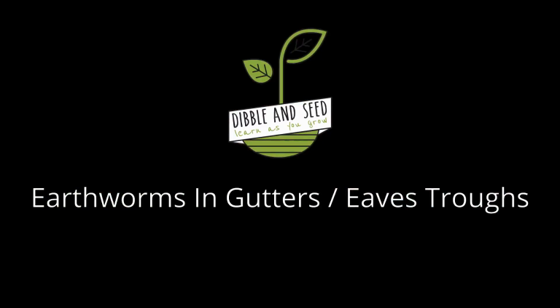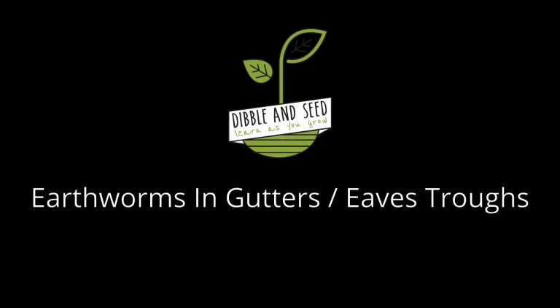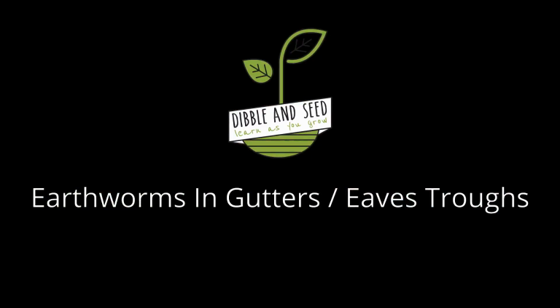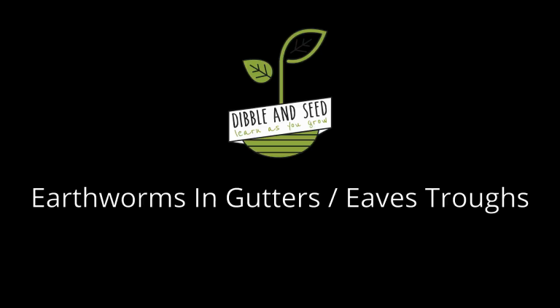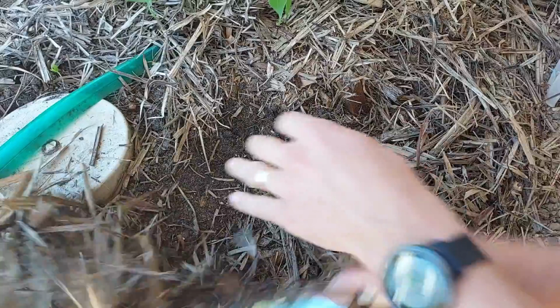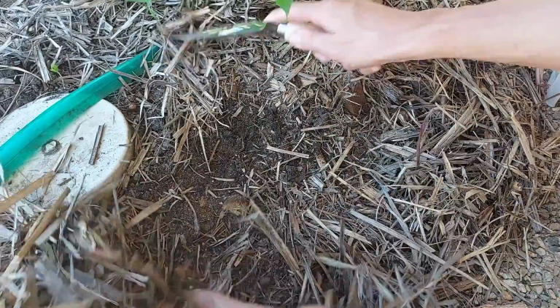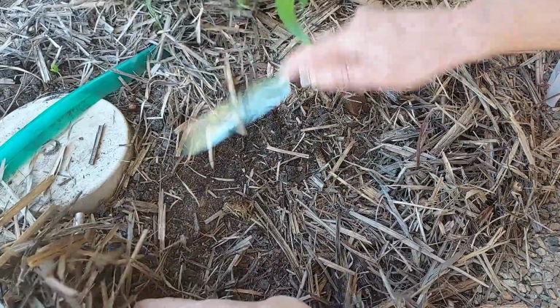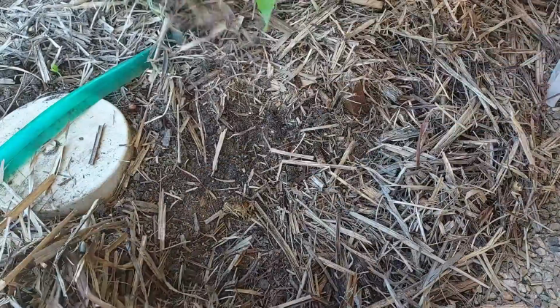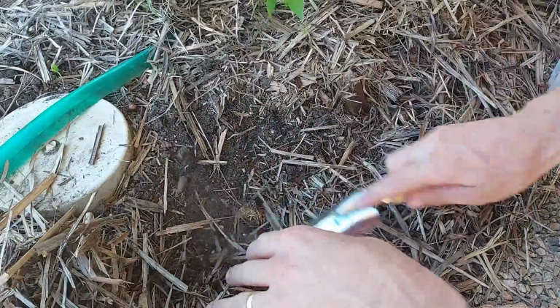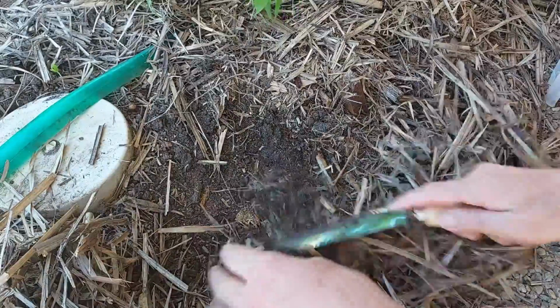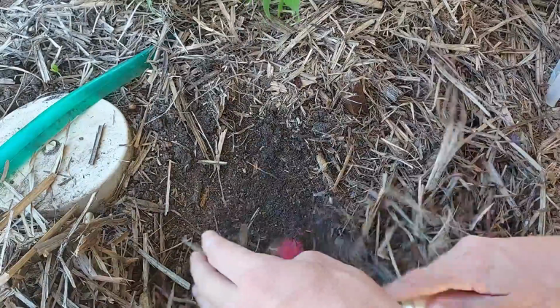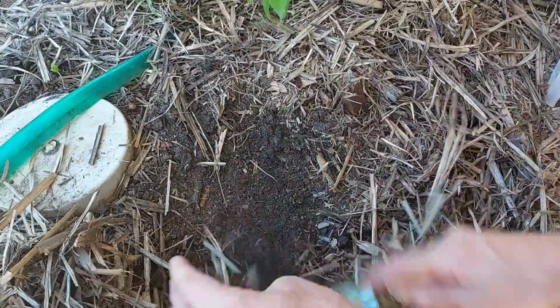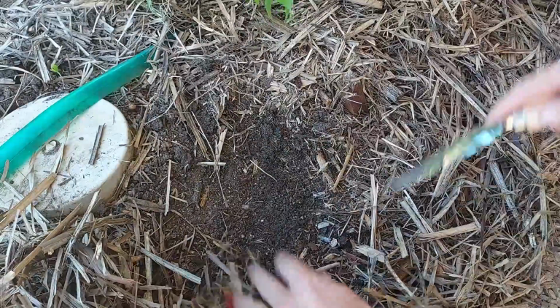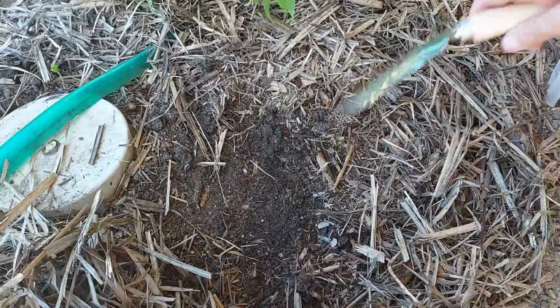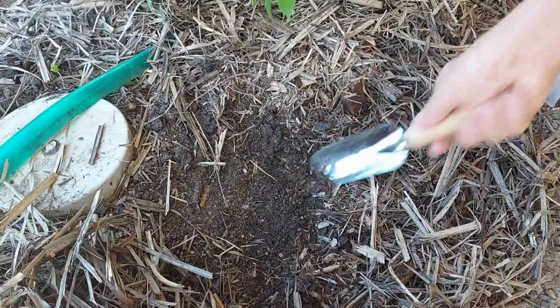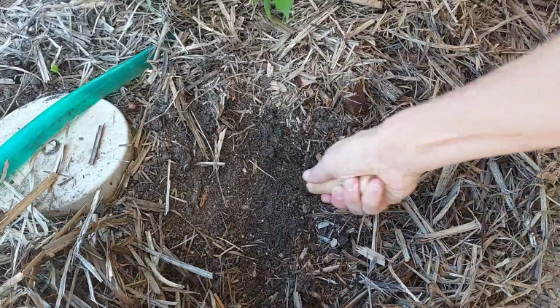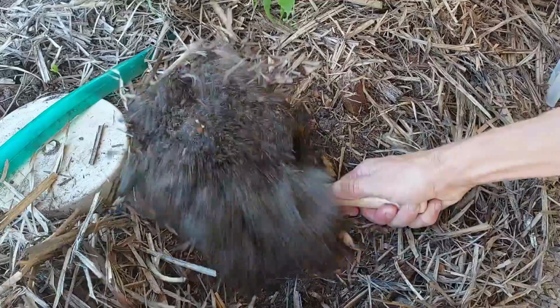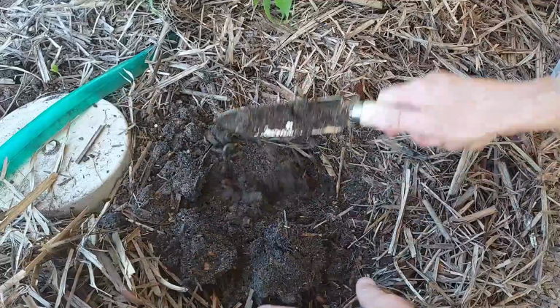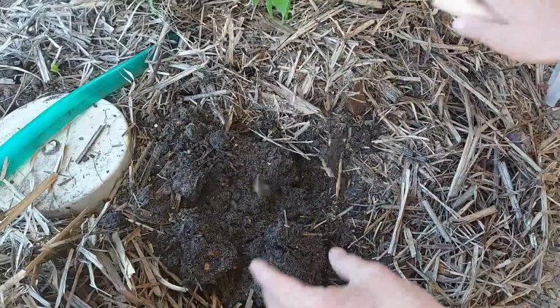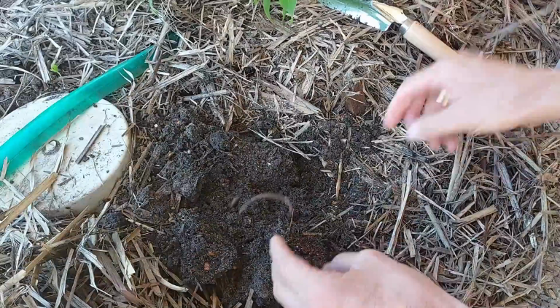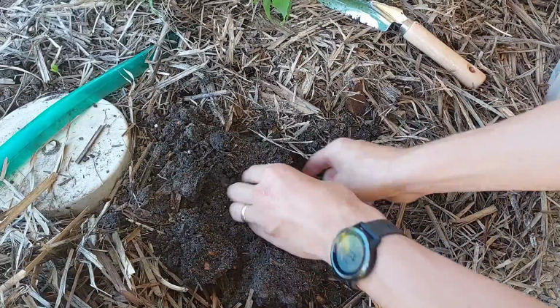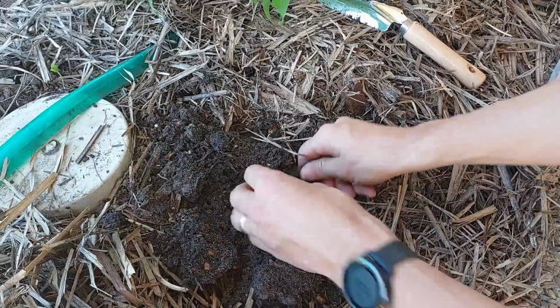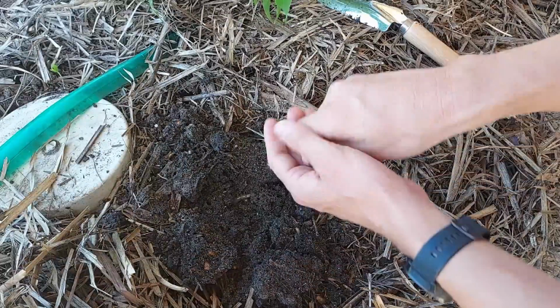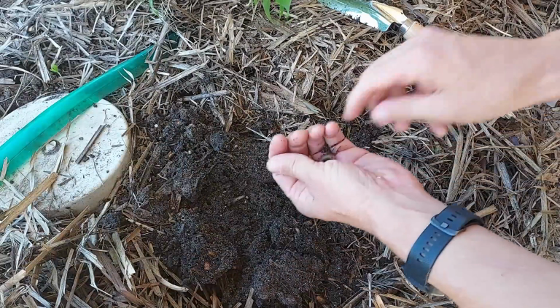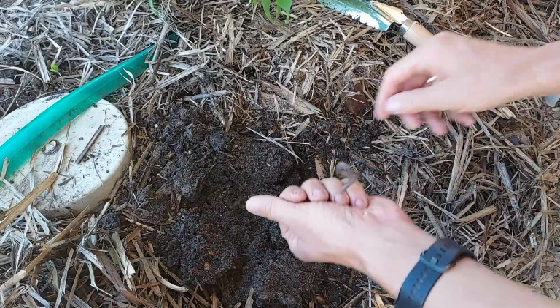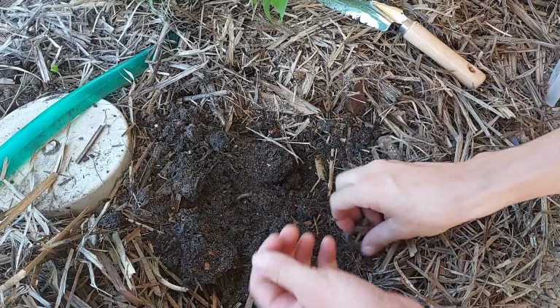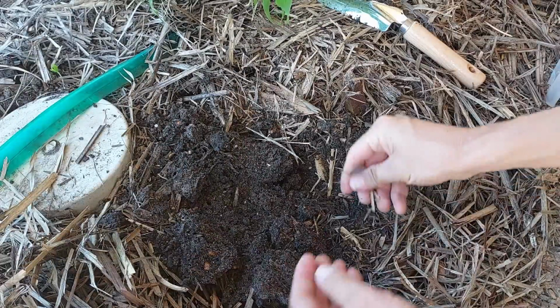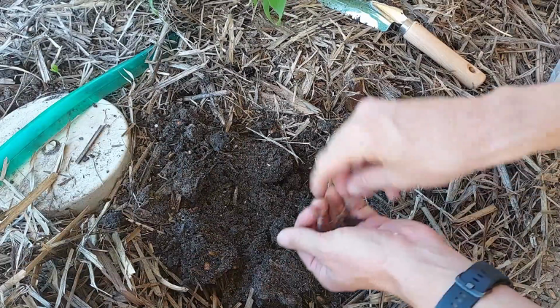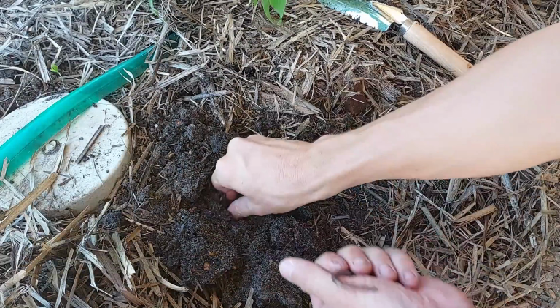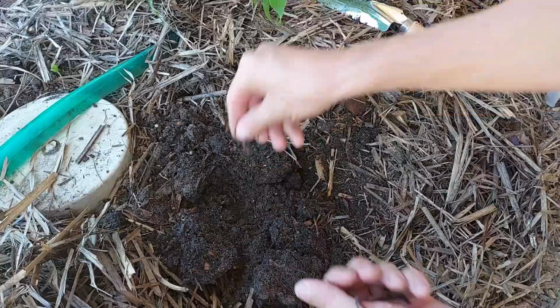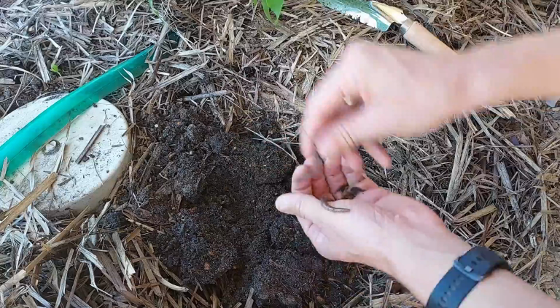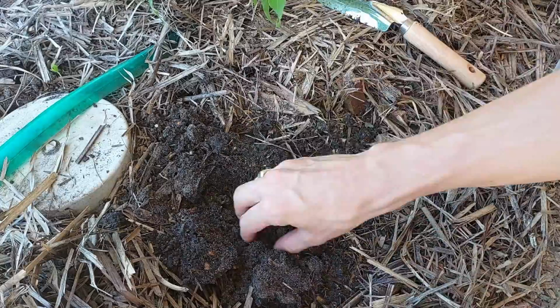Earthworms are normally associated with being part of a garden, enjoying the moist soil conditions so they can take up oxygen and feasting on organic matter — so leaves, twigs, animal waste, whatever it is that is present in your garden.